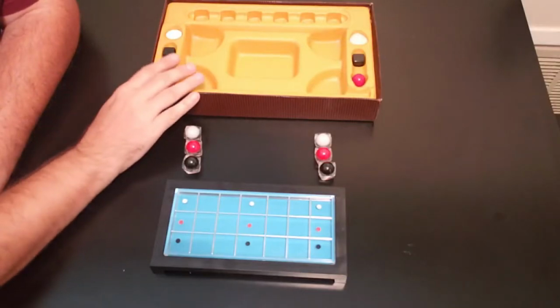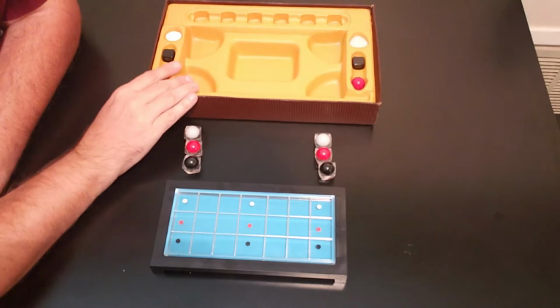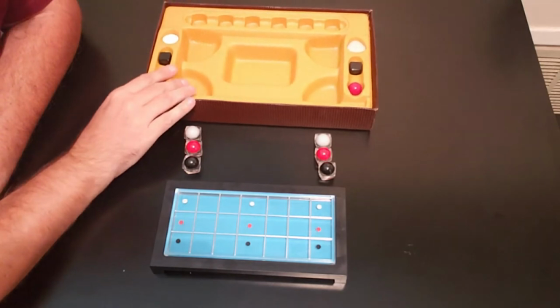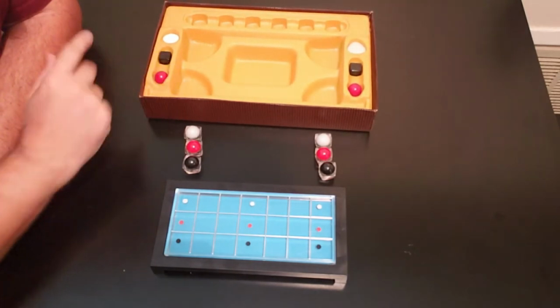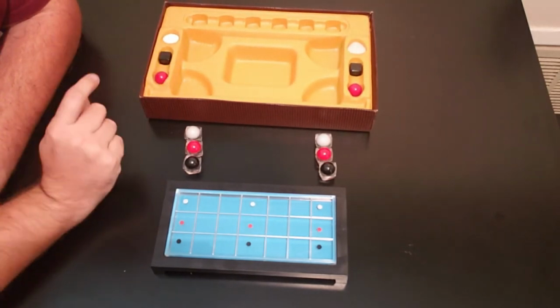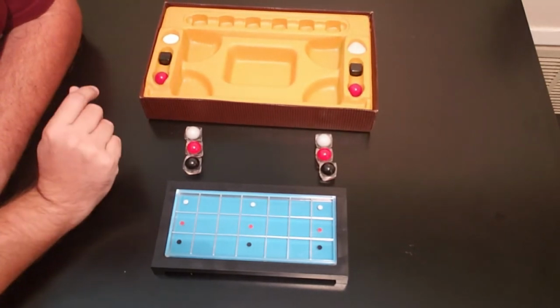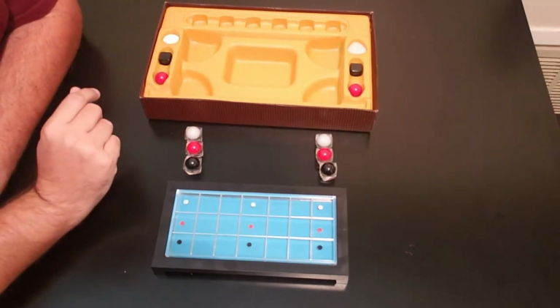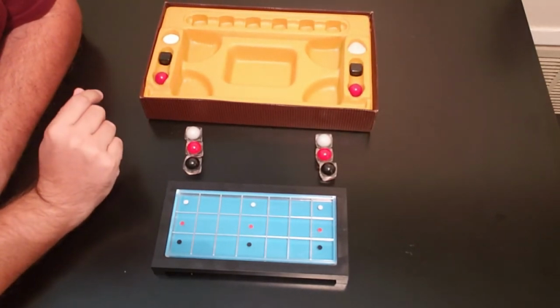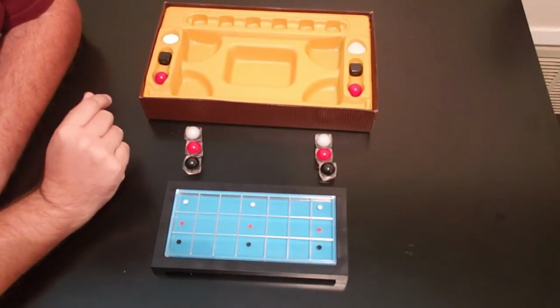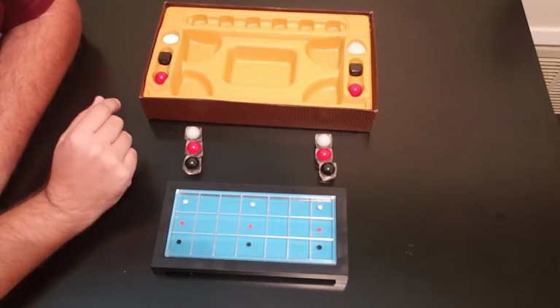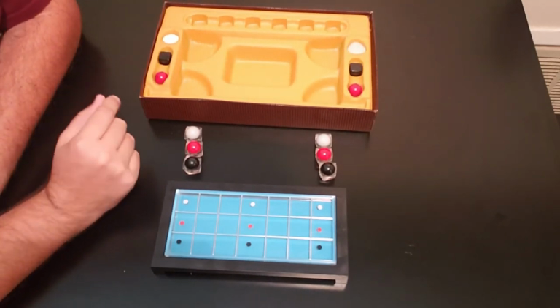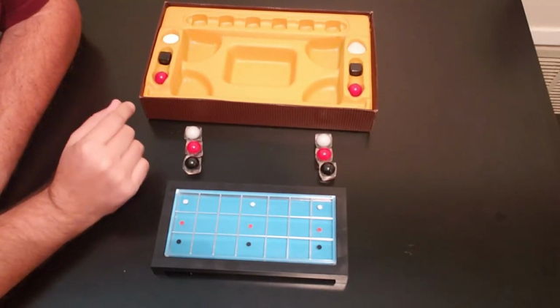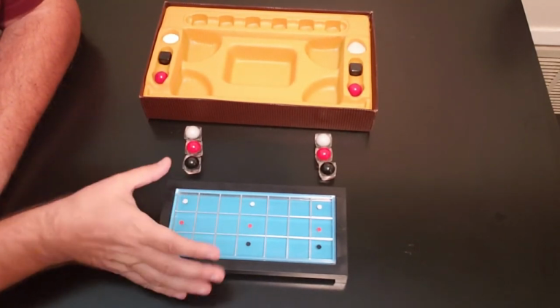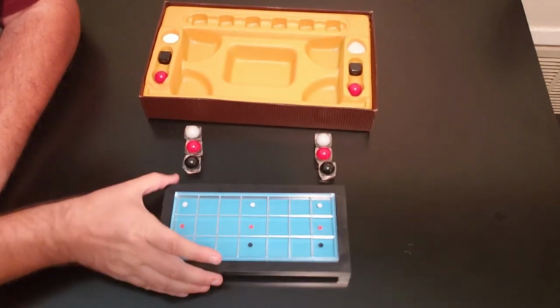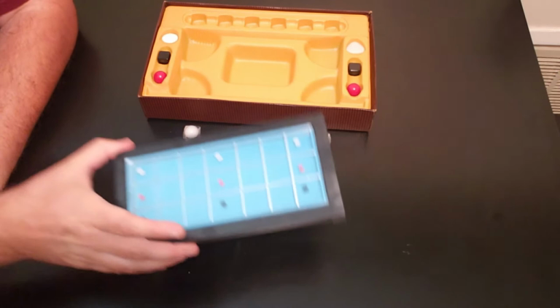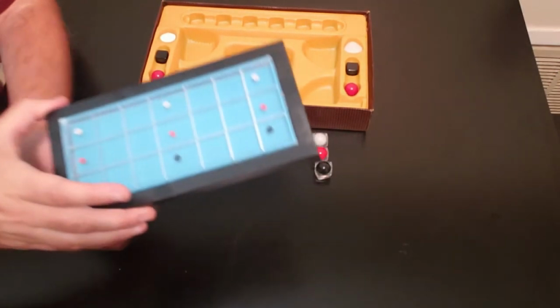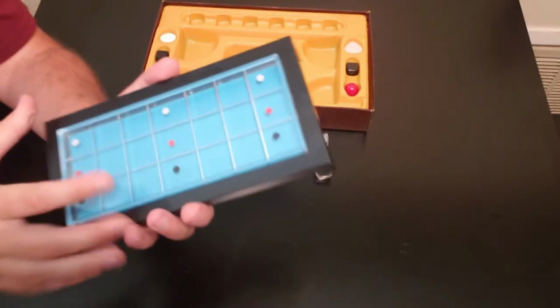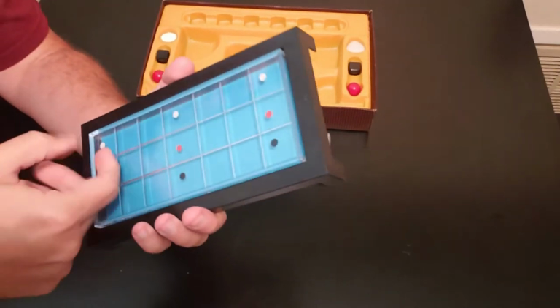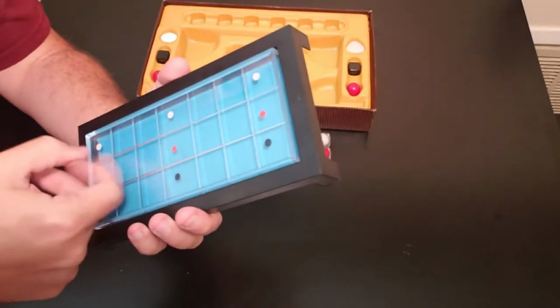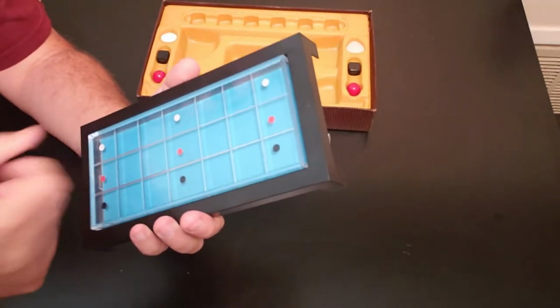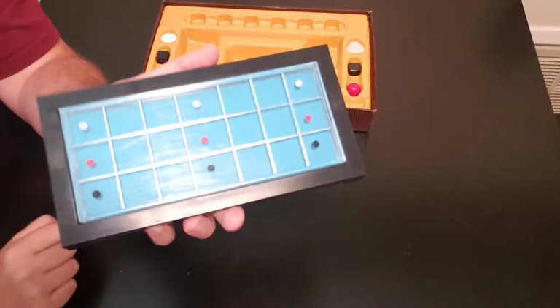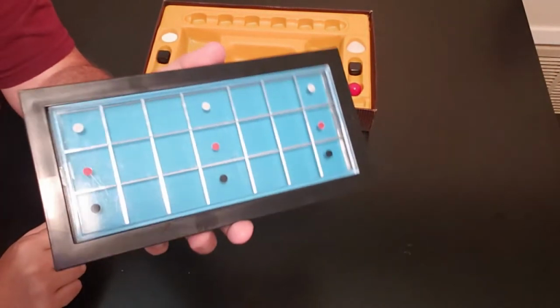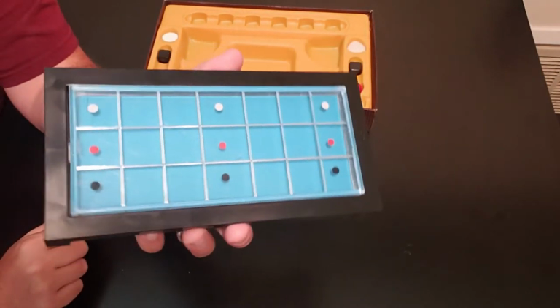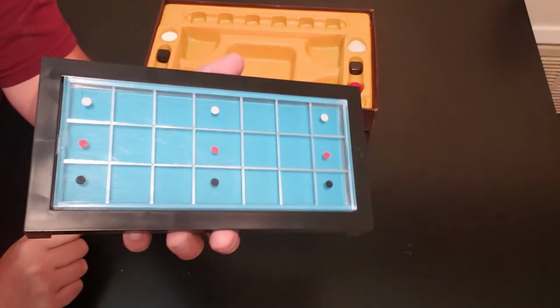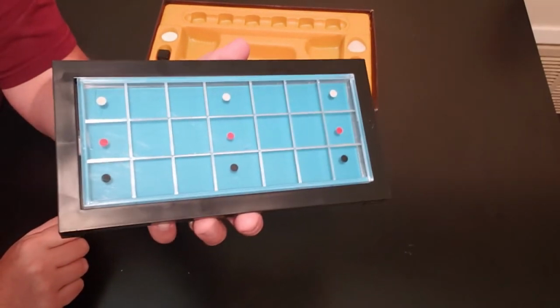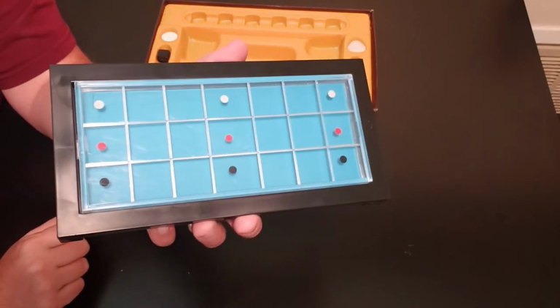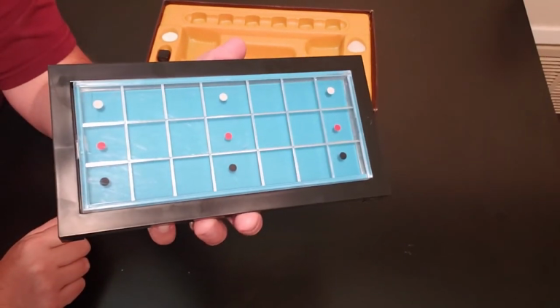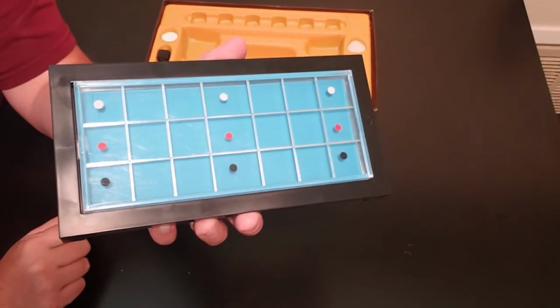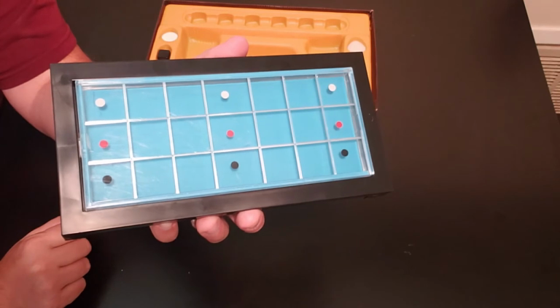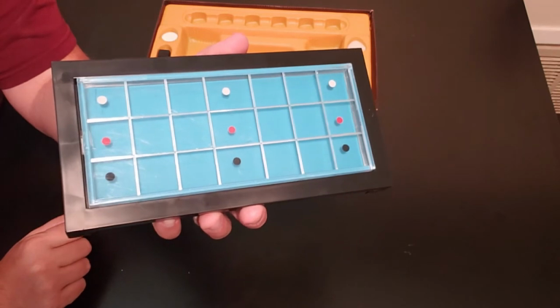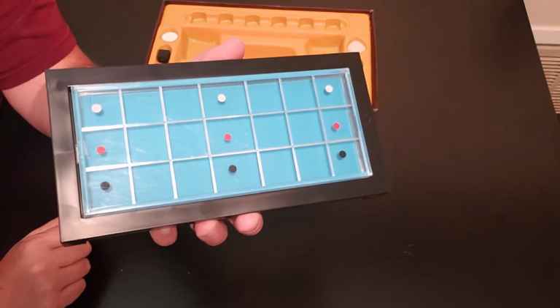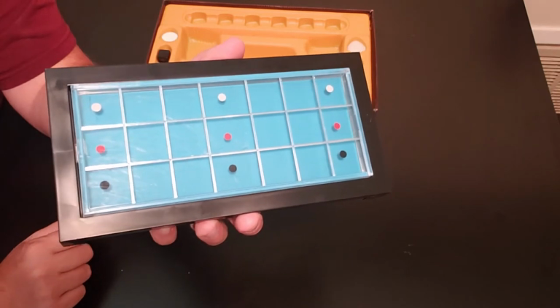Hello everybody, we are at the gamers table and here are the components to Perception. Here is the little board — it's made out of plastic, and you'll see it has dots on the board: black, red, and white on both sides and in the middle.